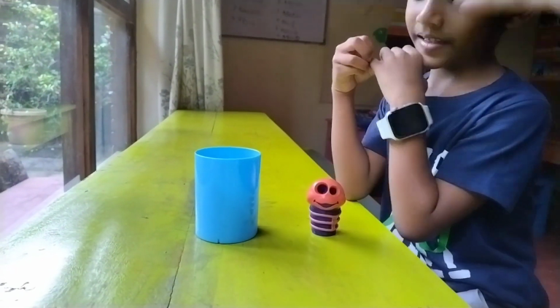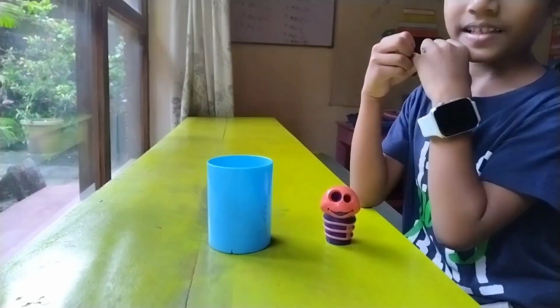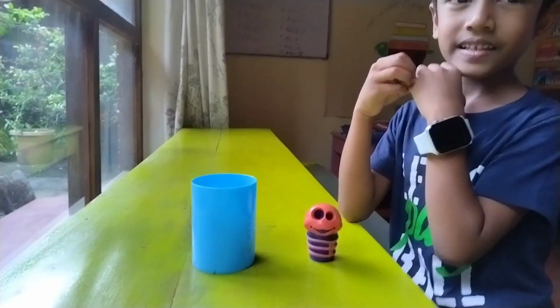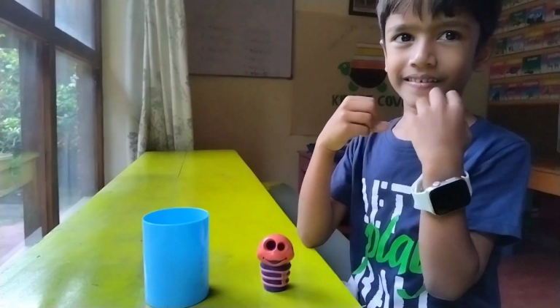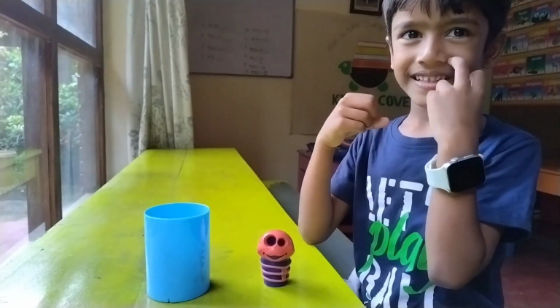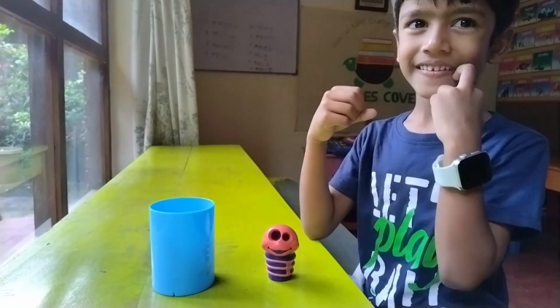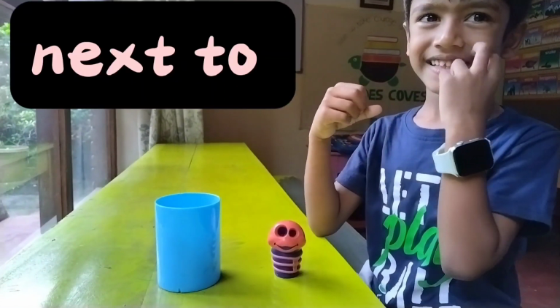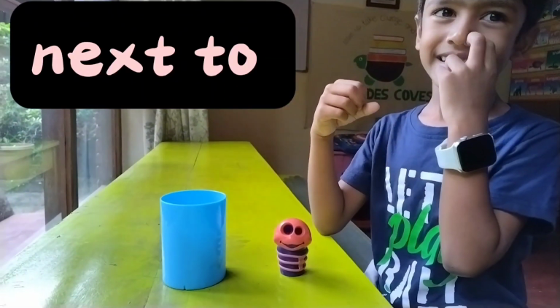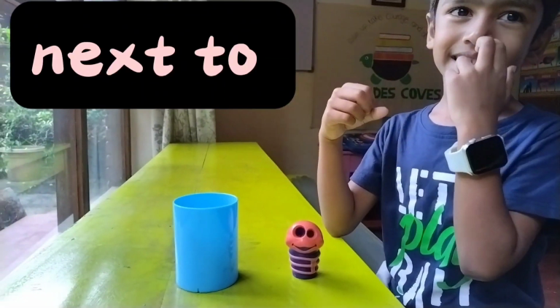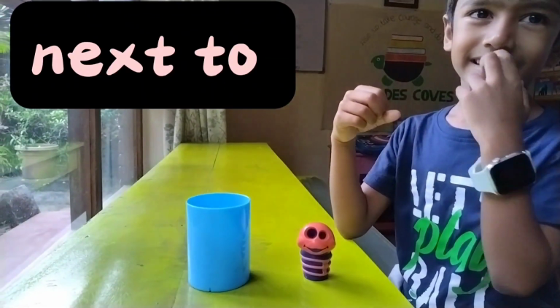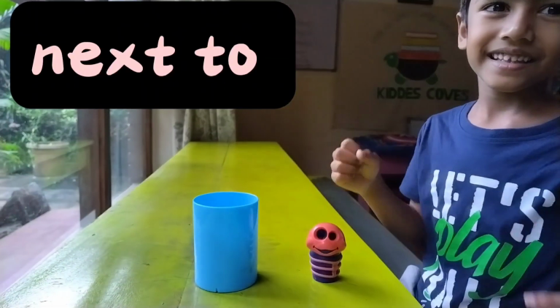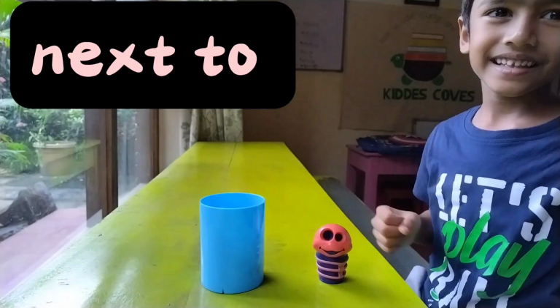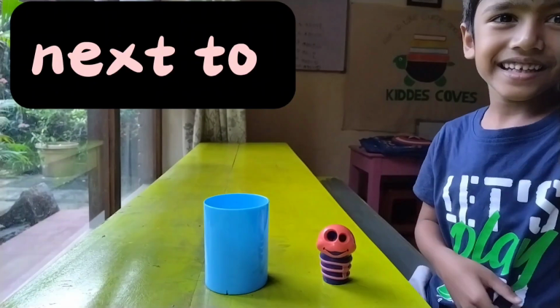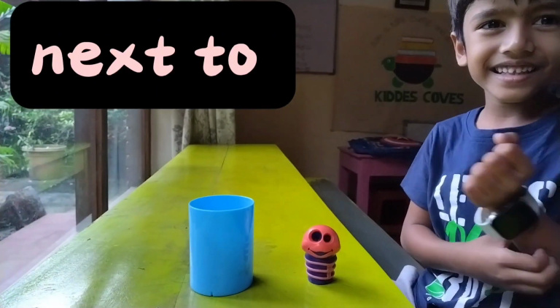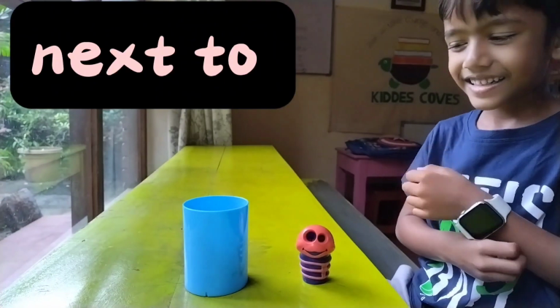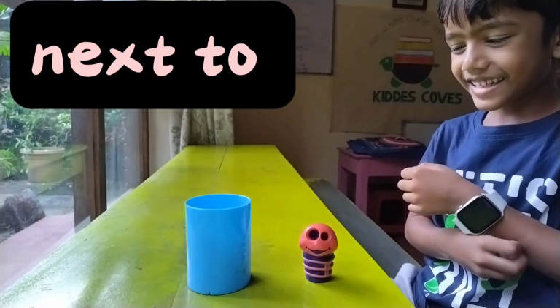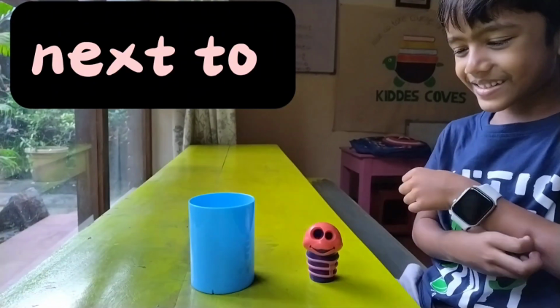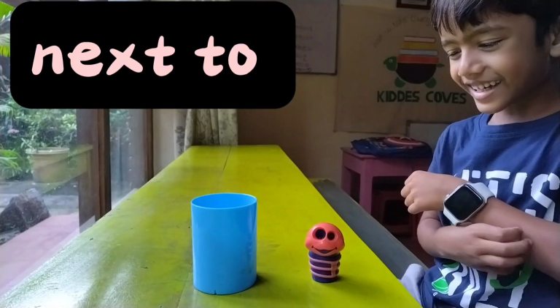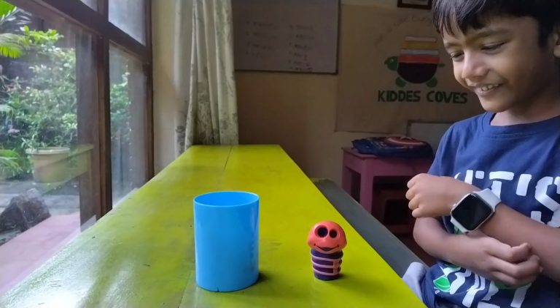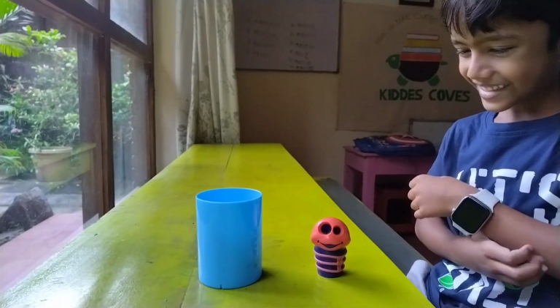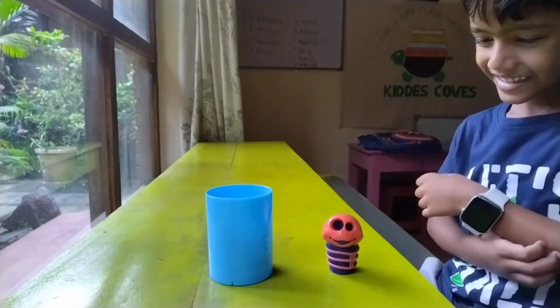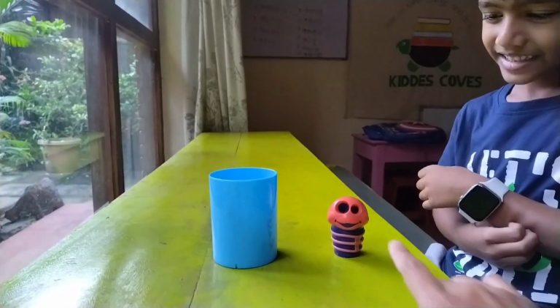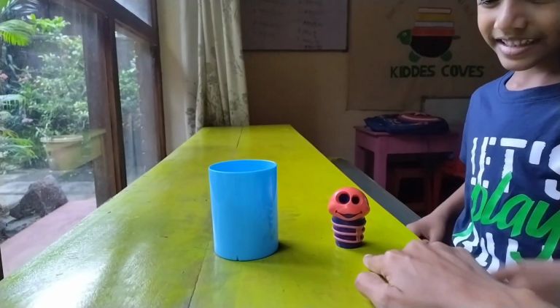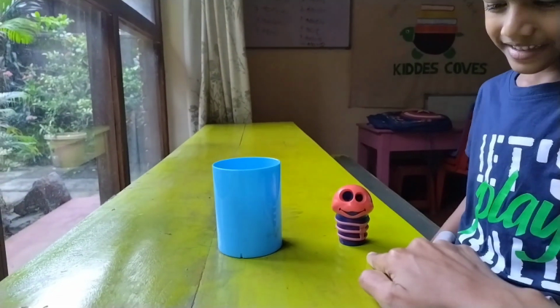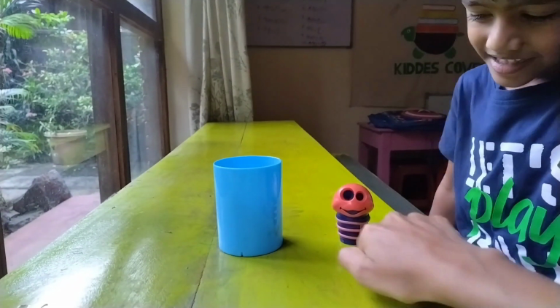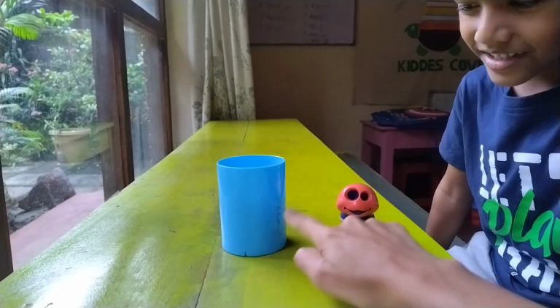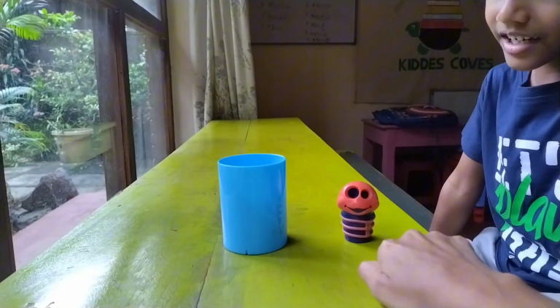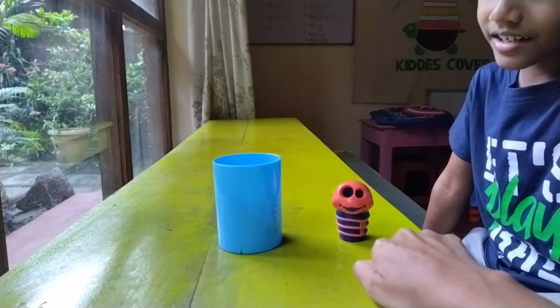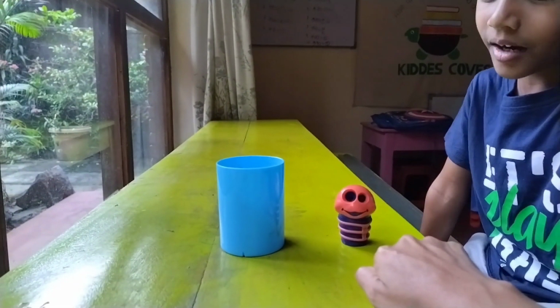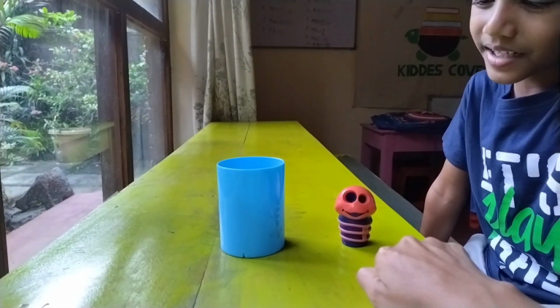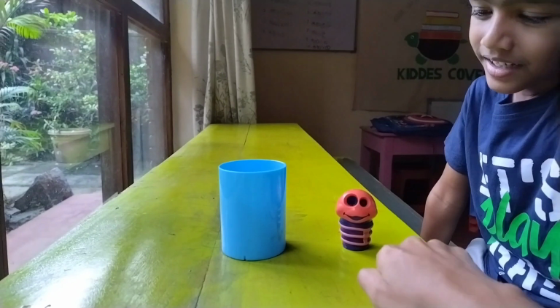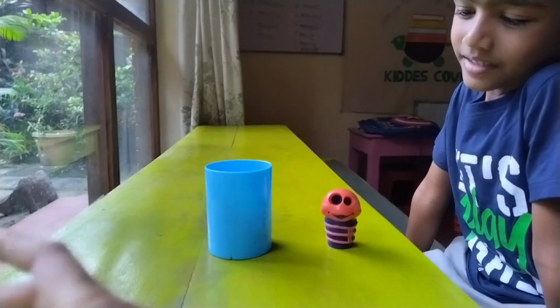Where is the caterpillar now? Next to the cup. The caterpillar is next to the cup.